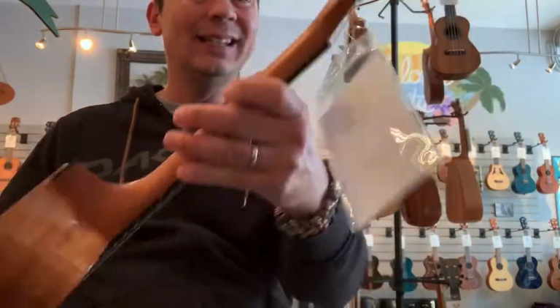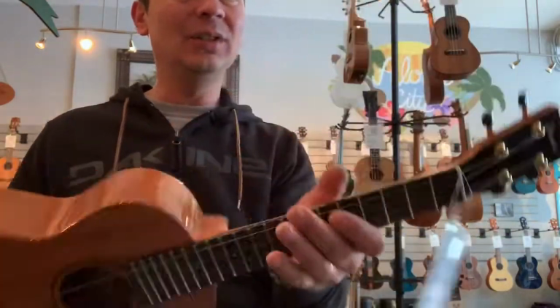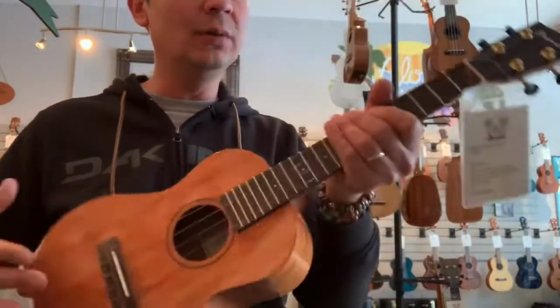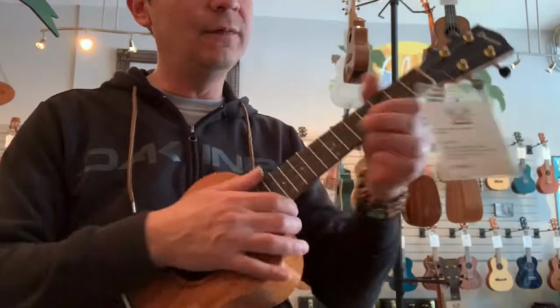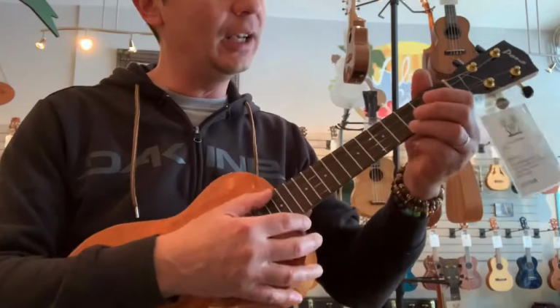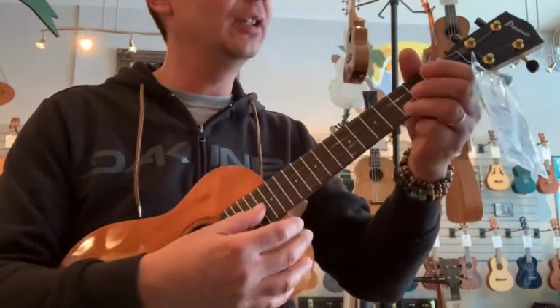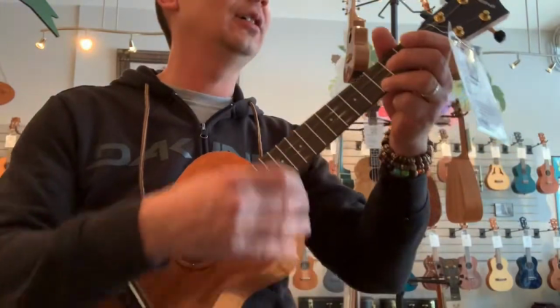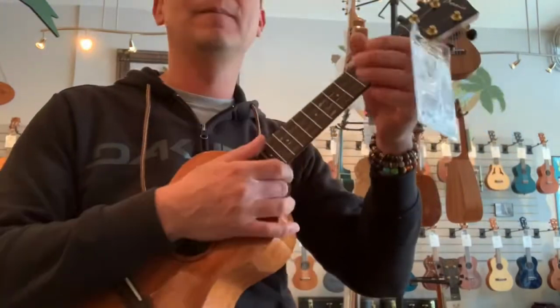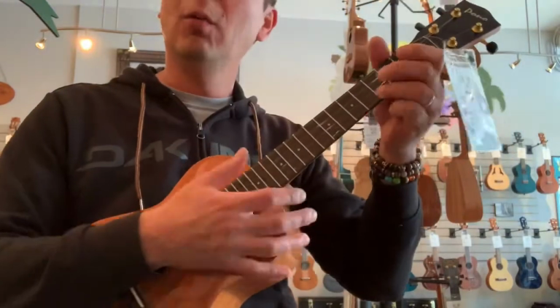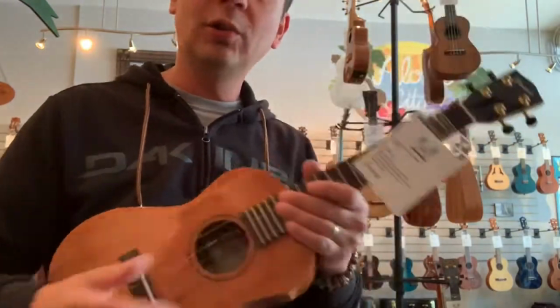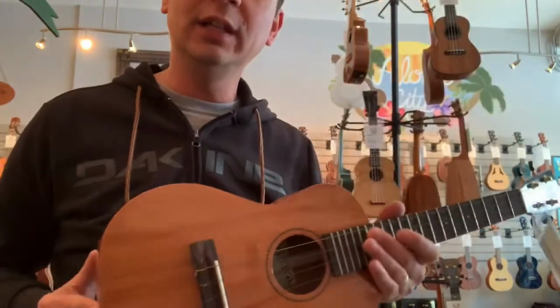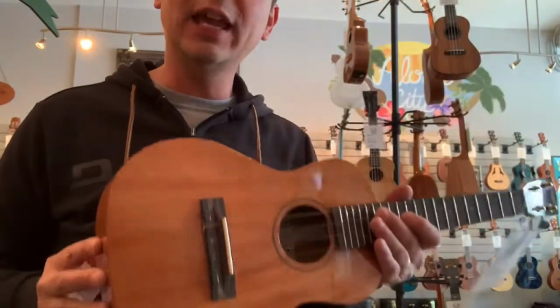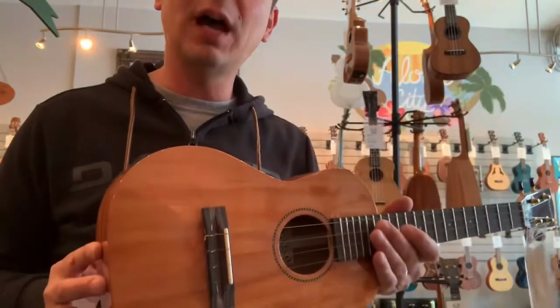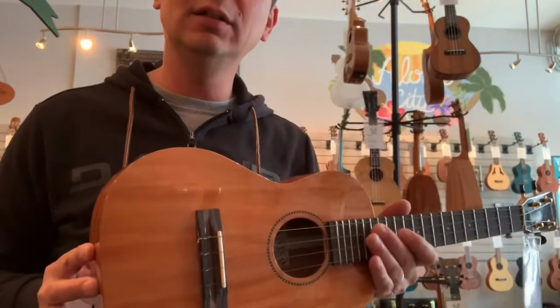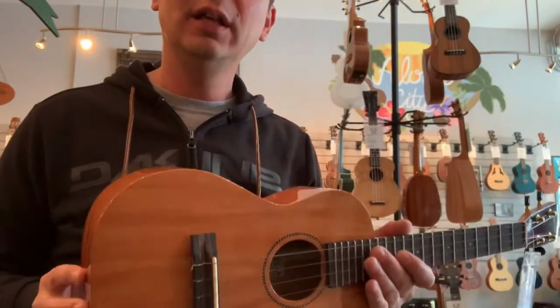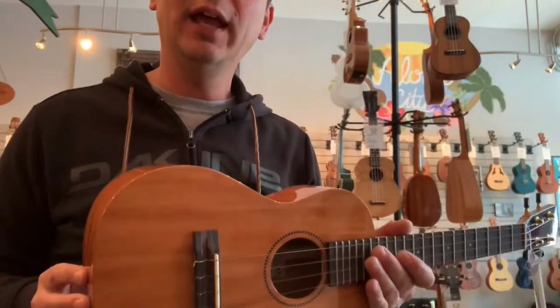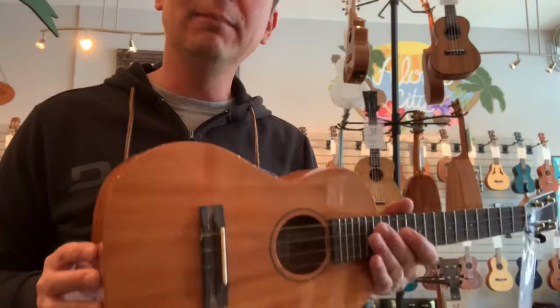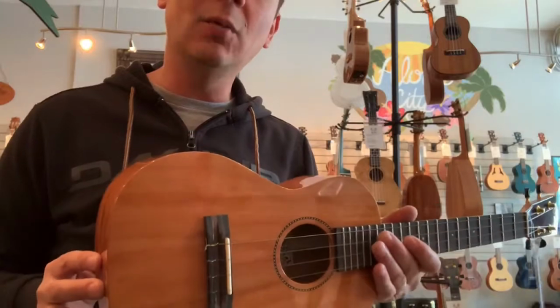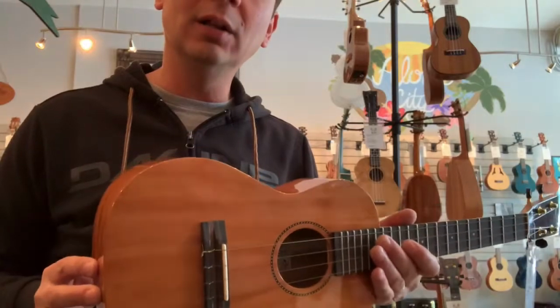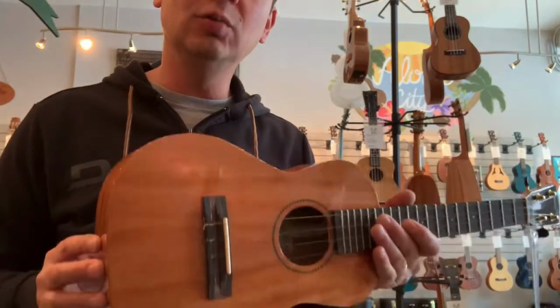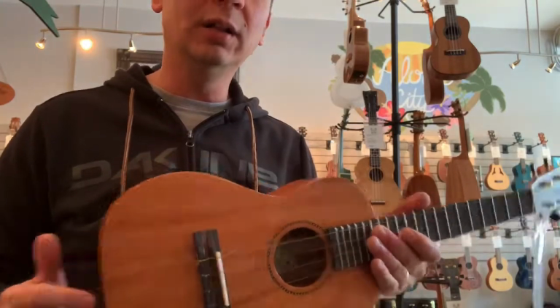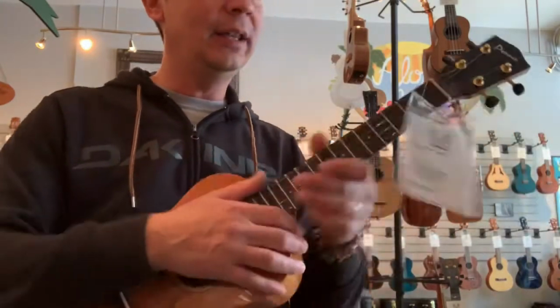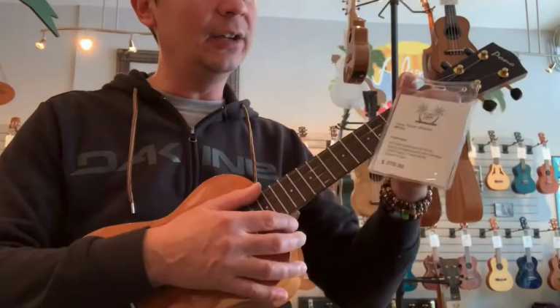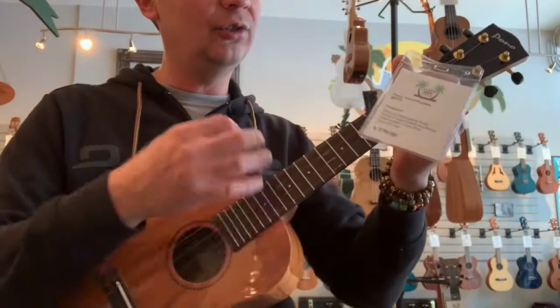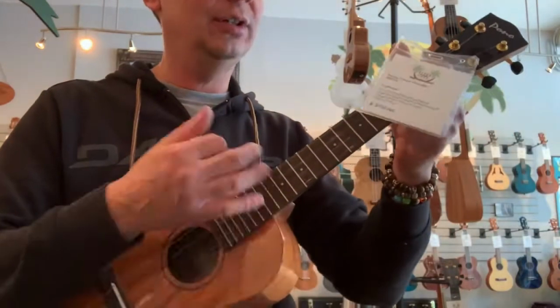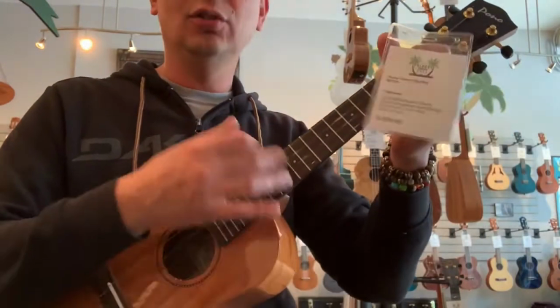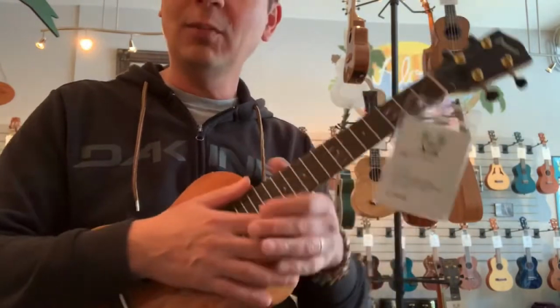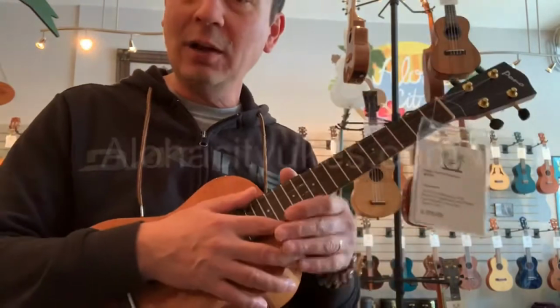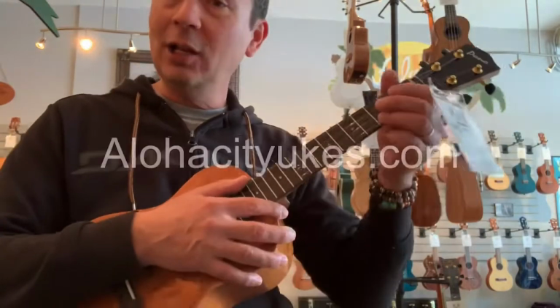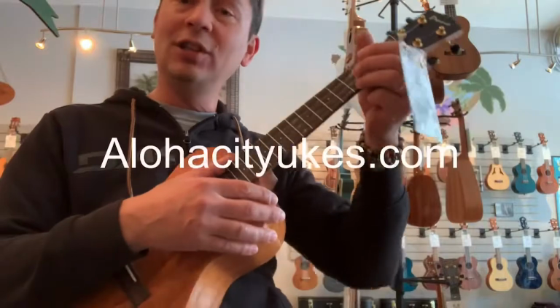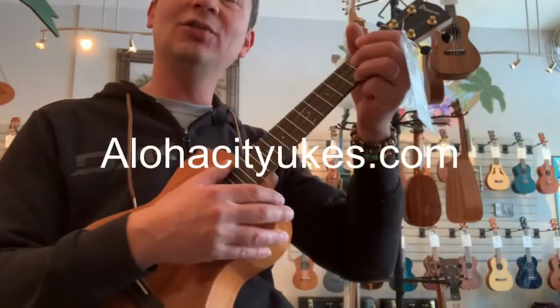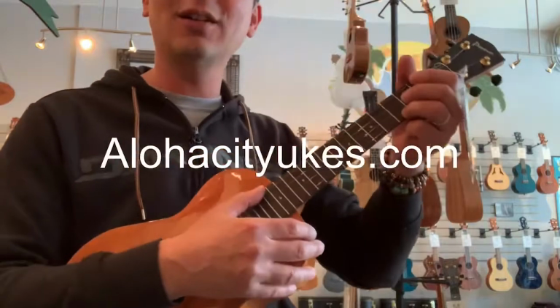Keeps it in tune very nicely. We also have the acacia model and the mango model as well in the tenors. Check them all out at alohacityukes.com.